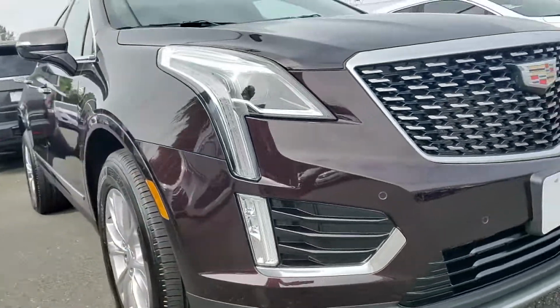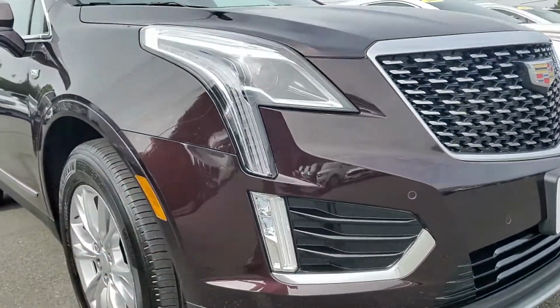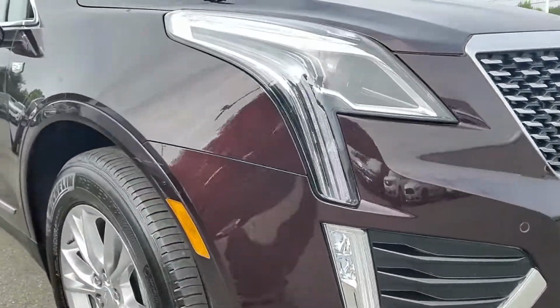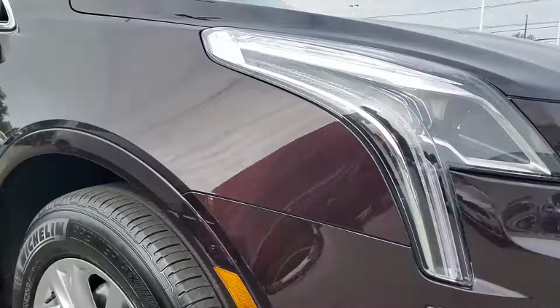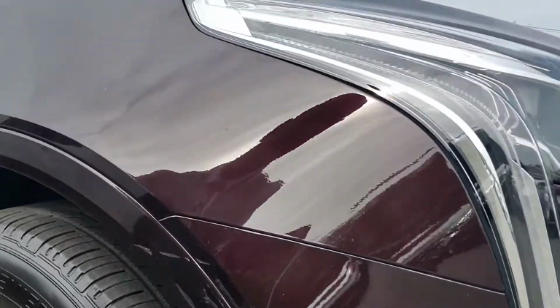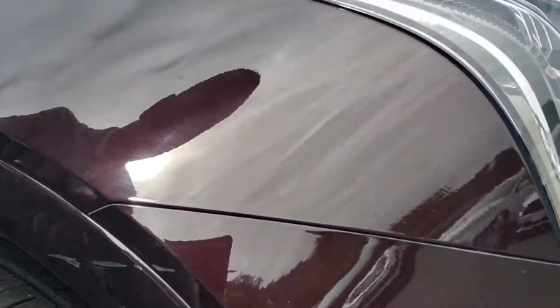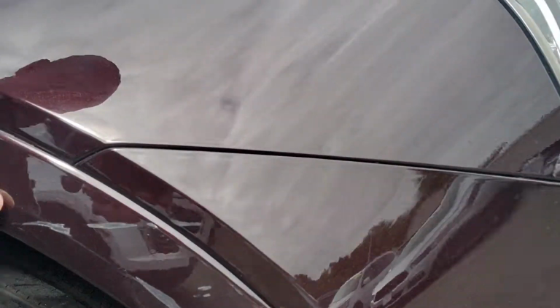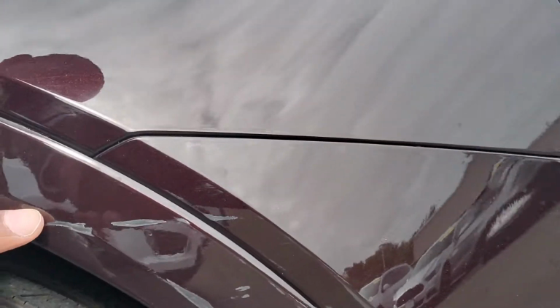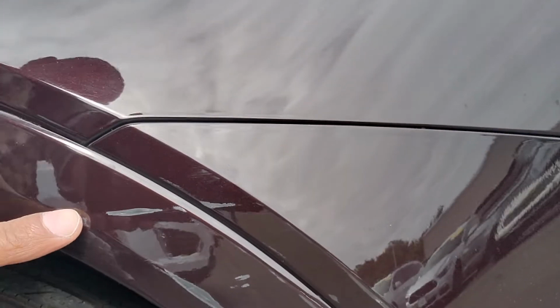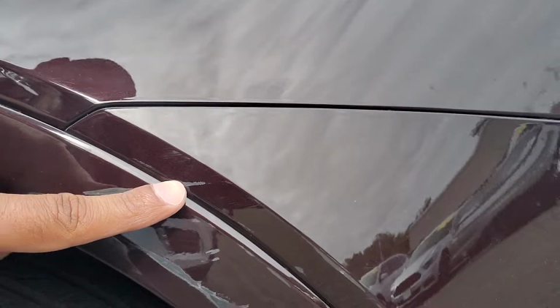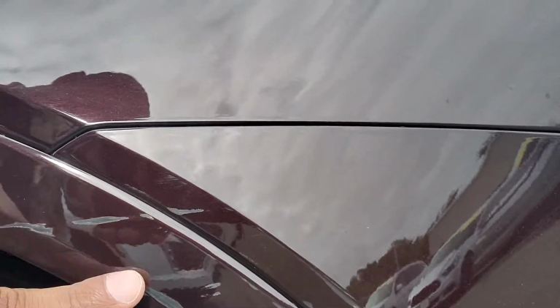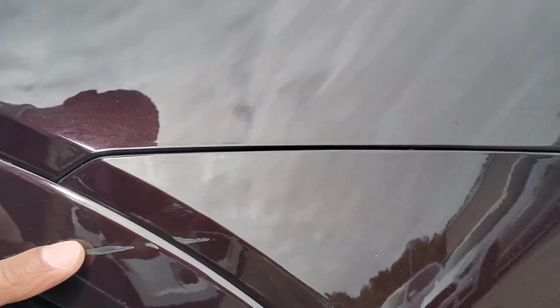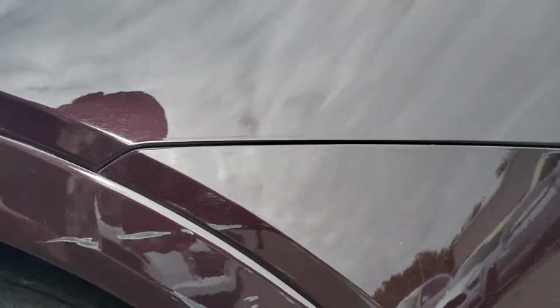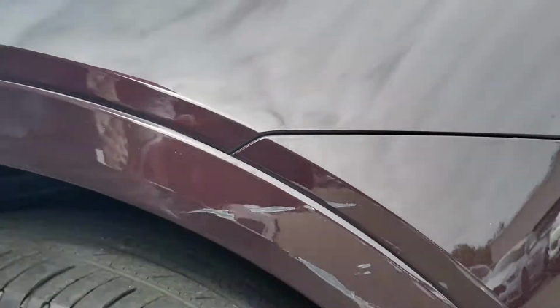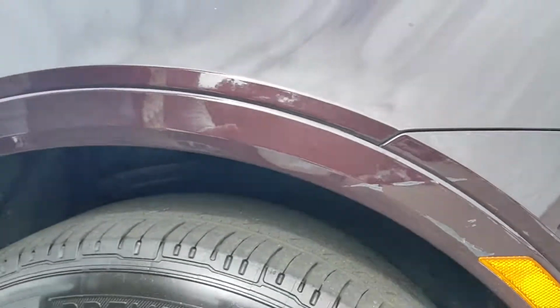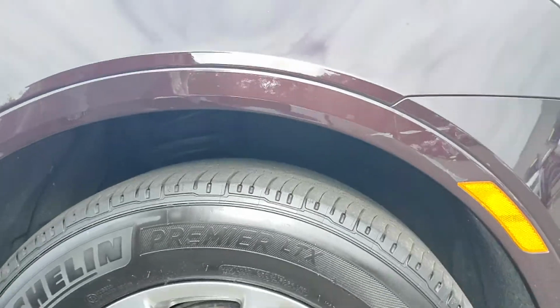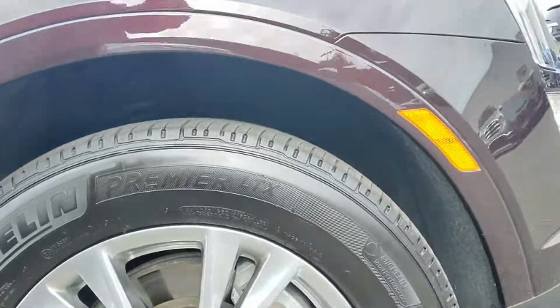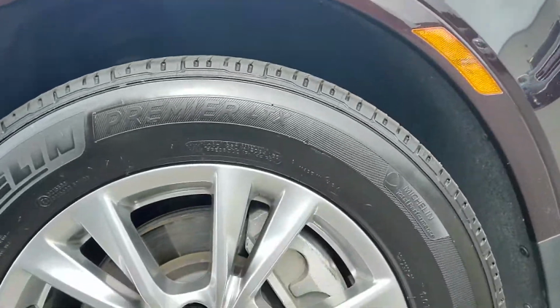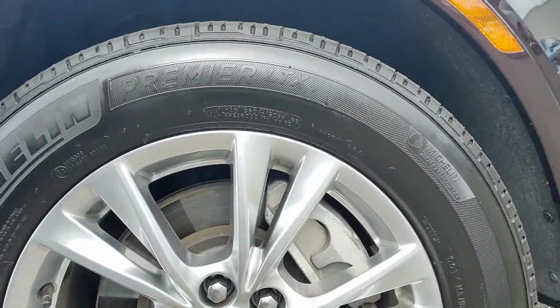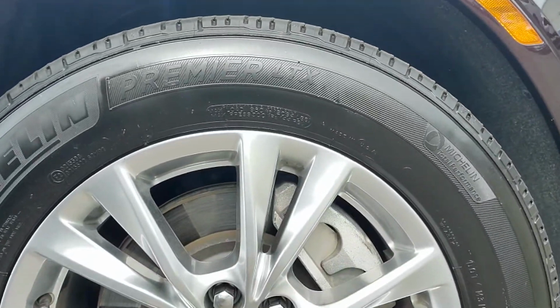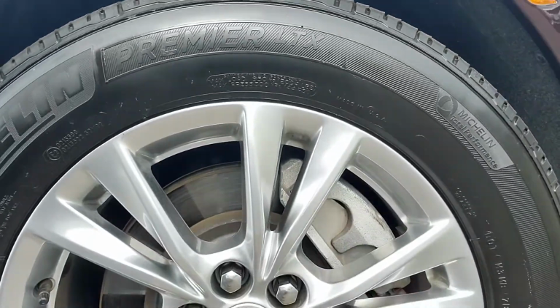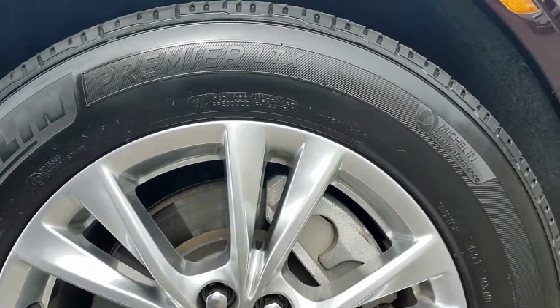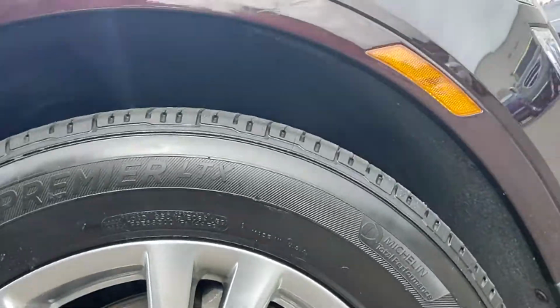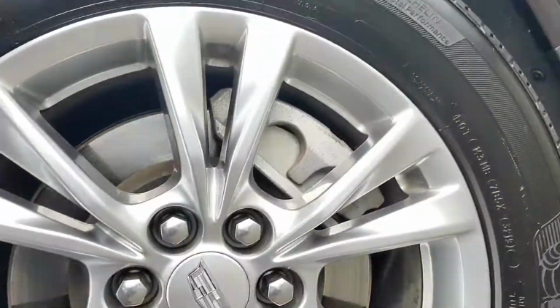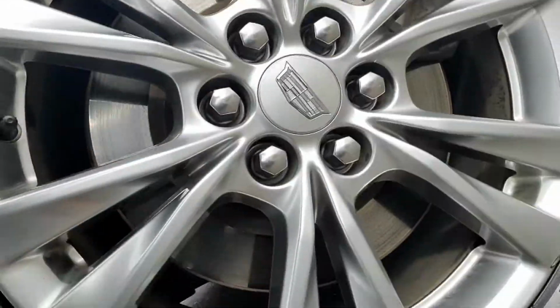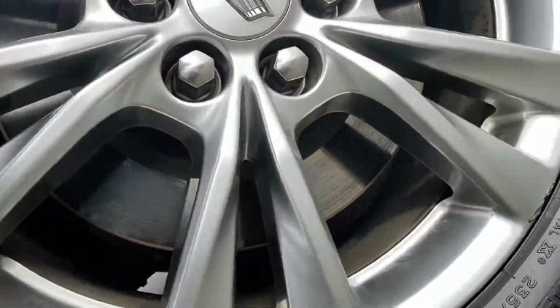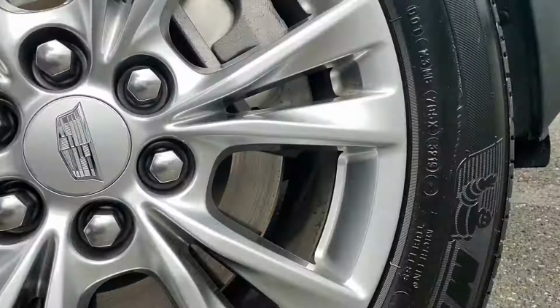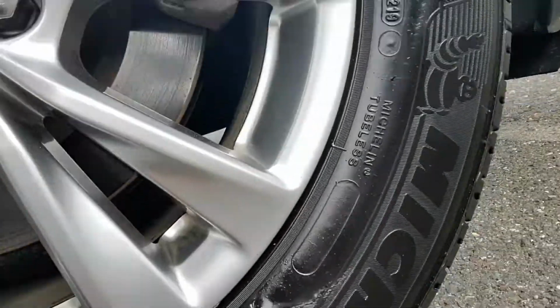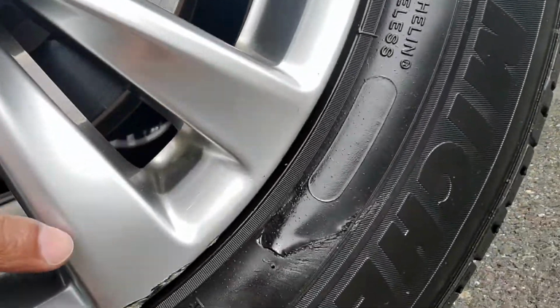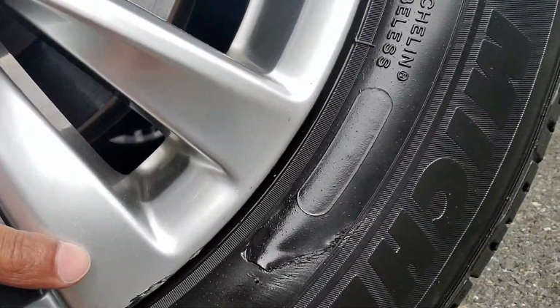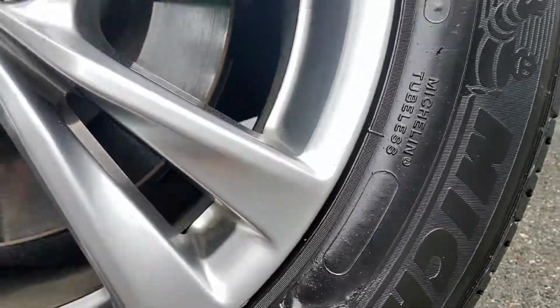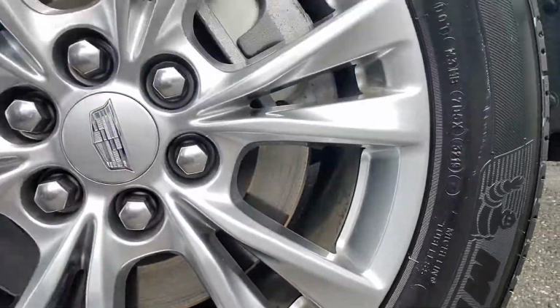And I noticed this on the side here of the fender — that's also going to be repaired. There's a little nick on the rim, as you can see right here. That's going to be repaired as well.